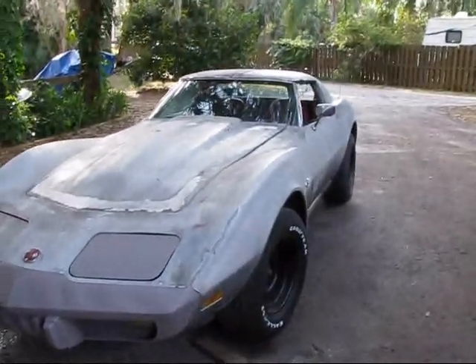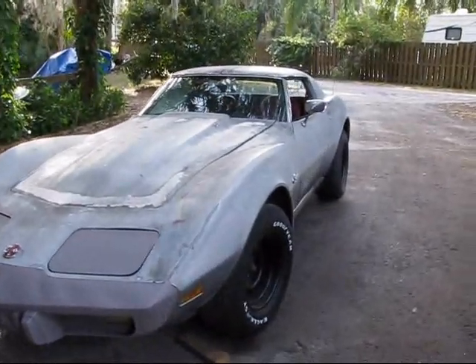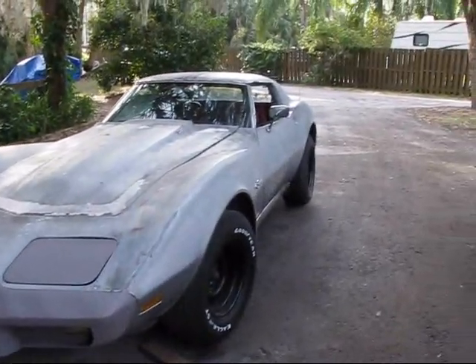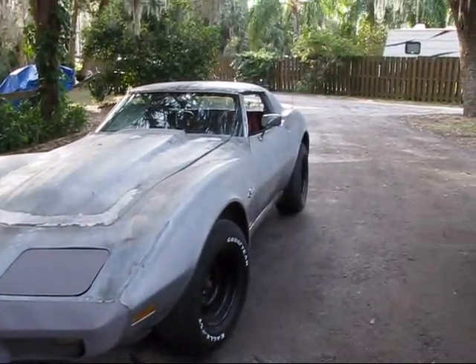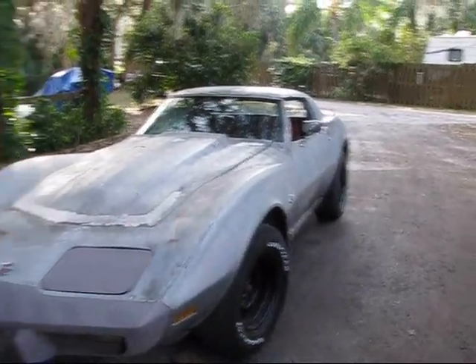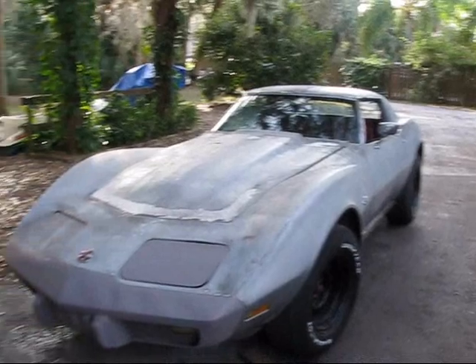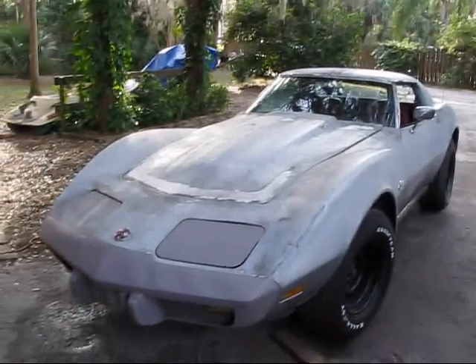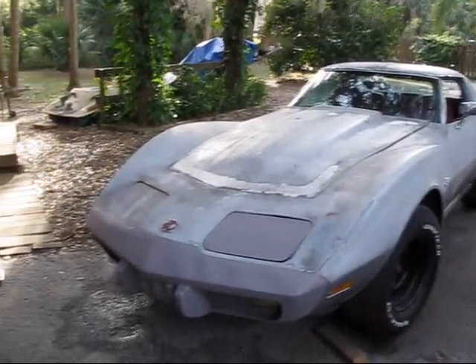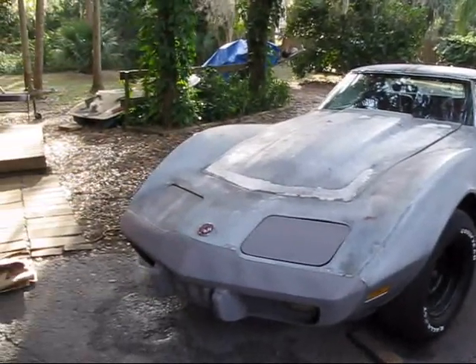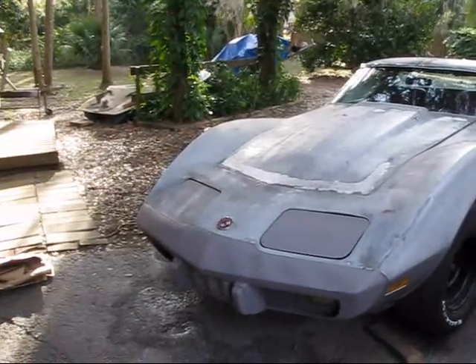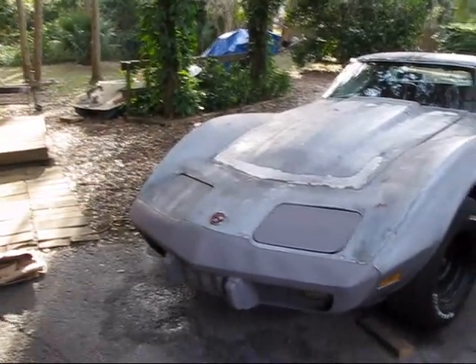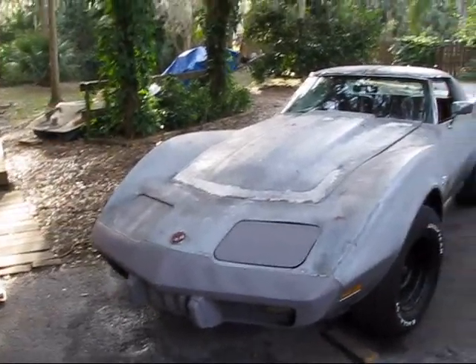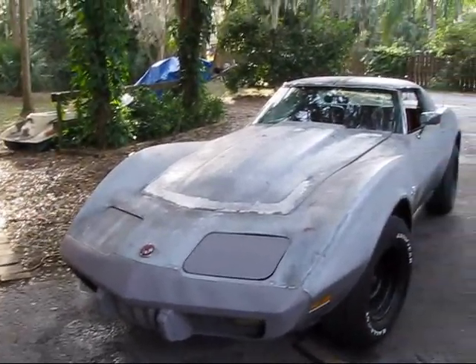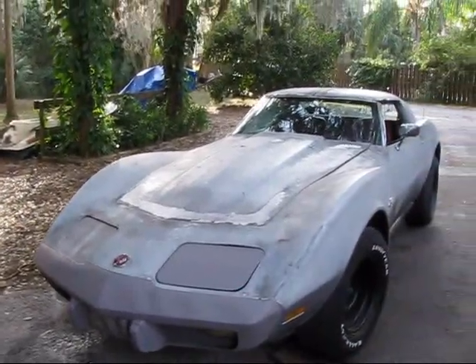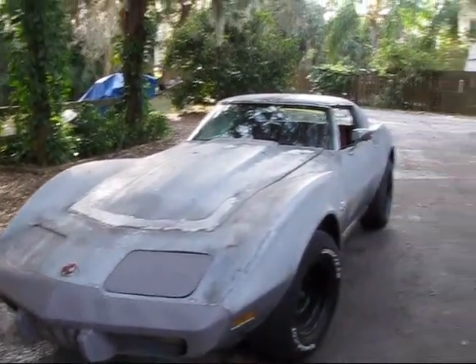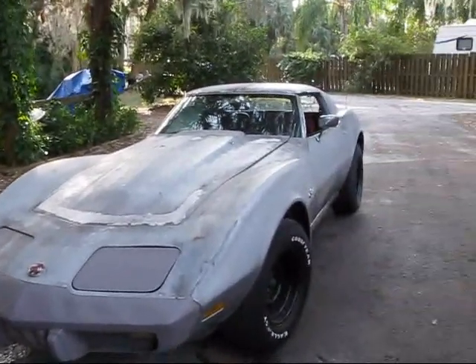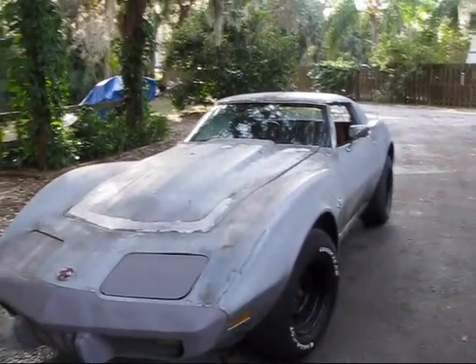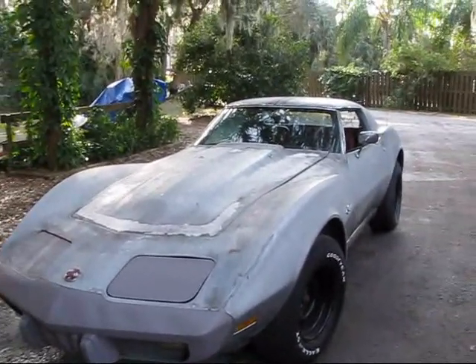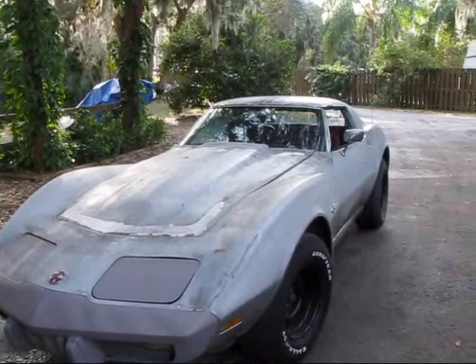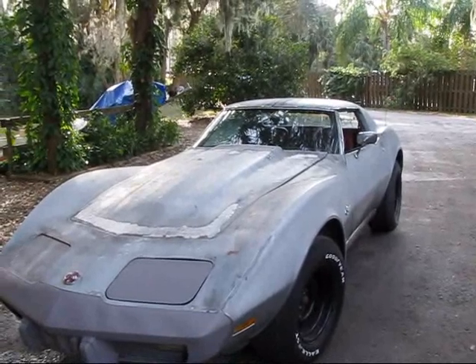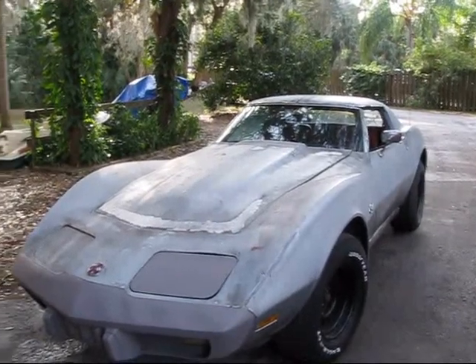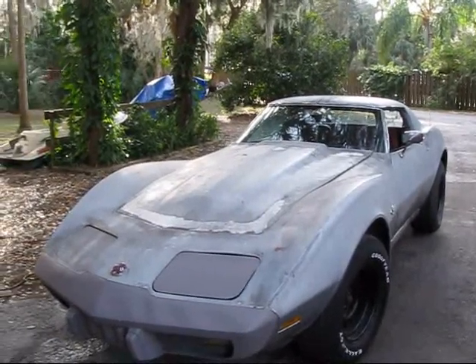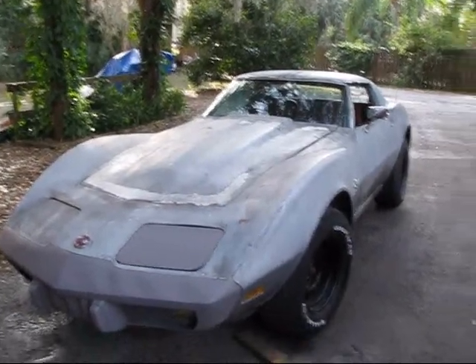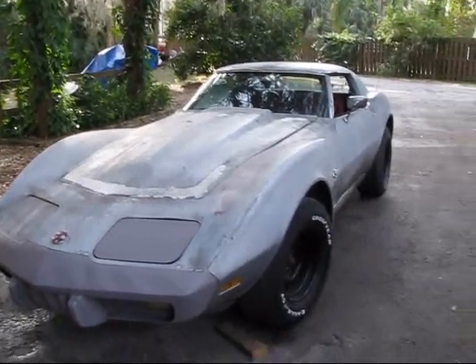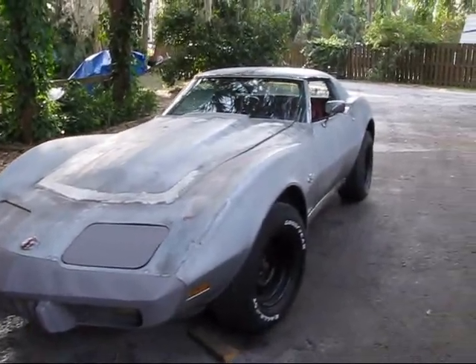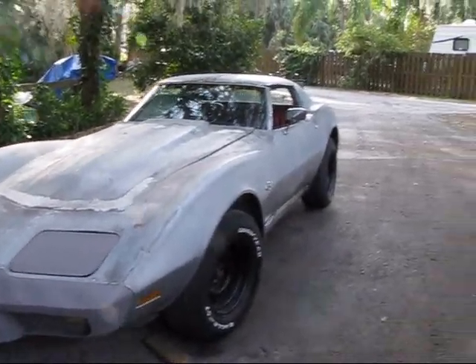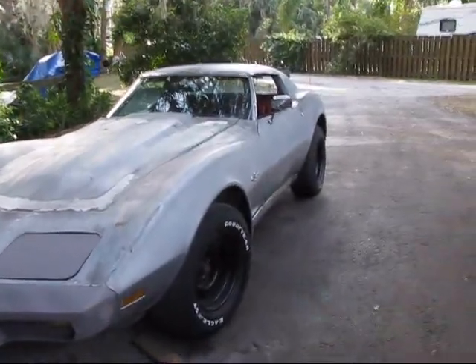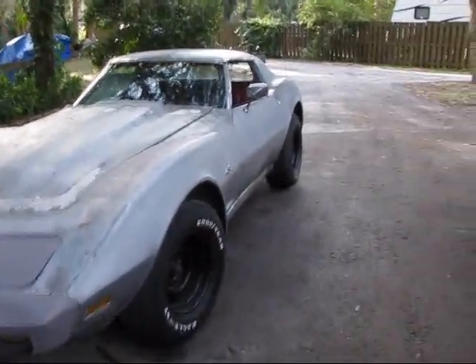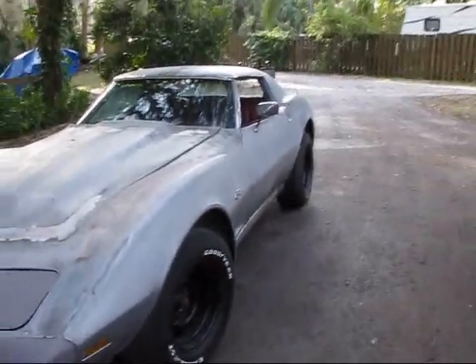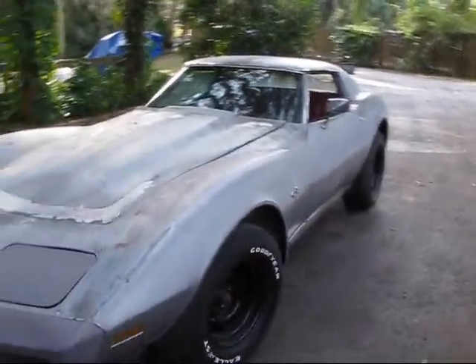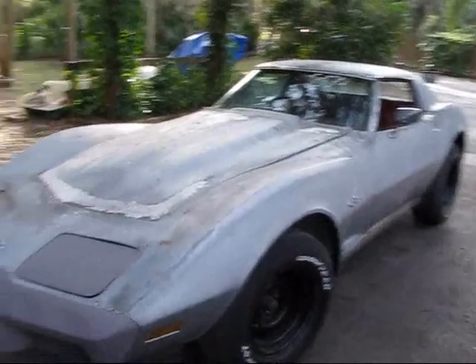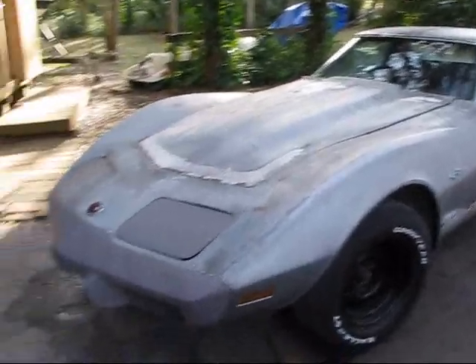That's all I'm doing for today. I'll probably run out of primer and lacquer thinner before I get done with the whole car, so I need to buy more. But yeah, that's it for now.